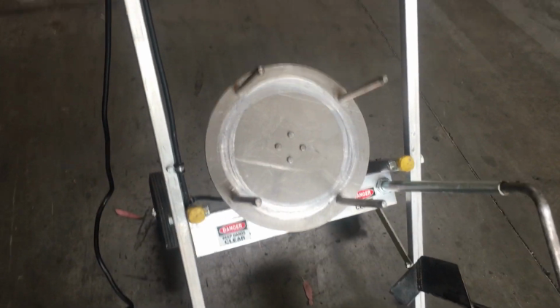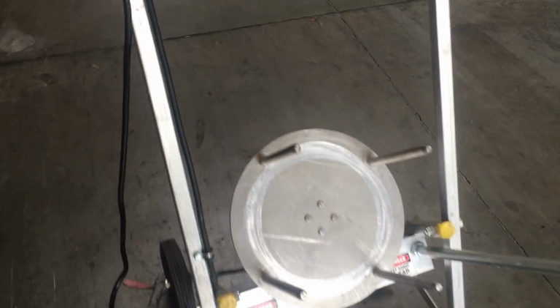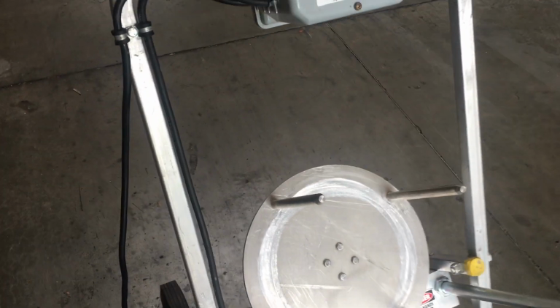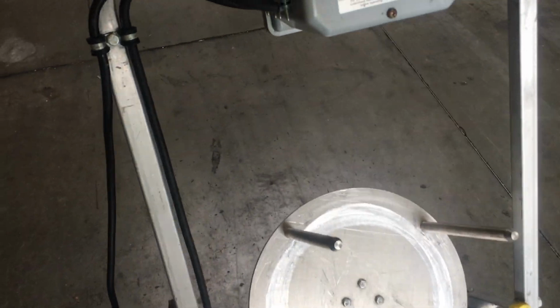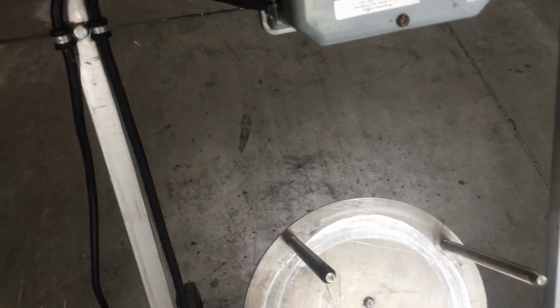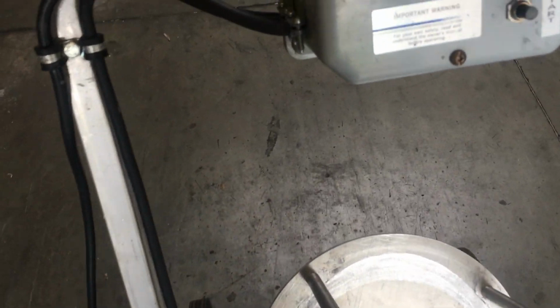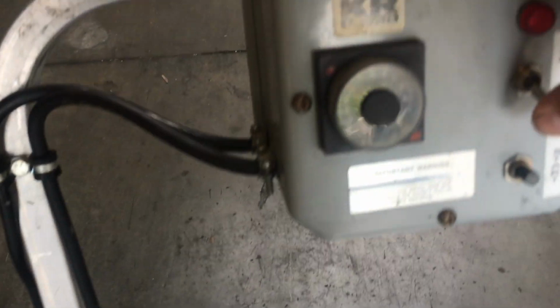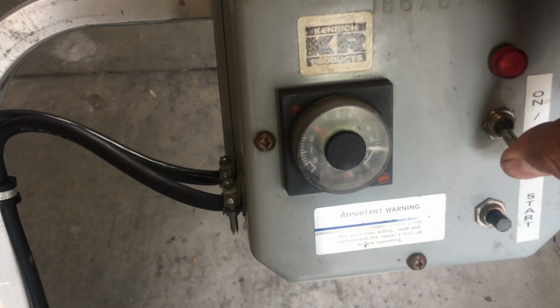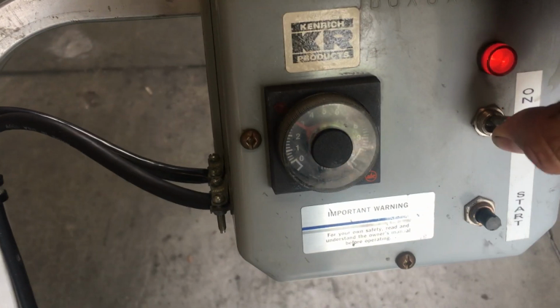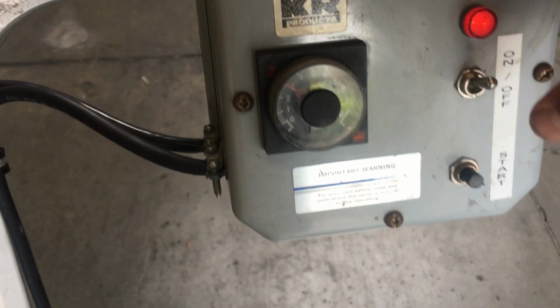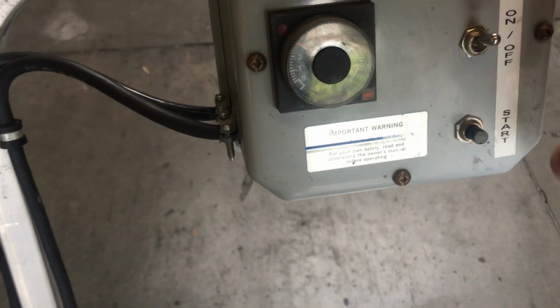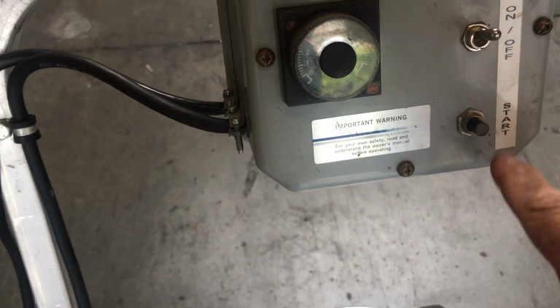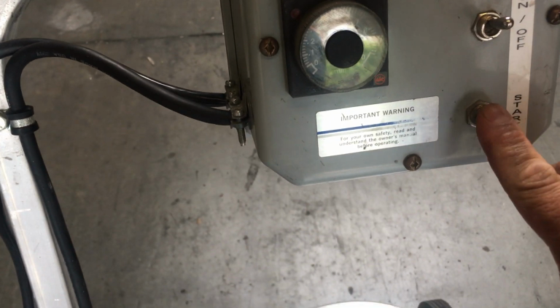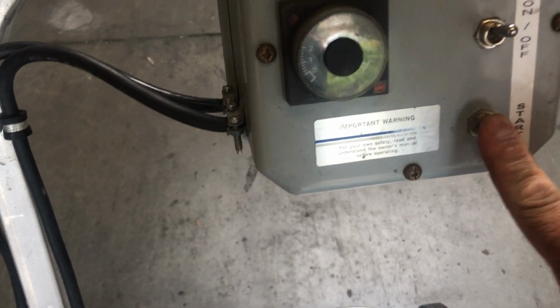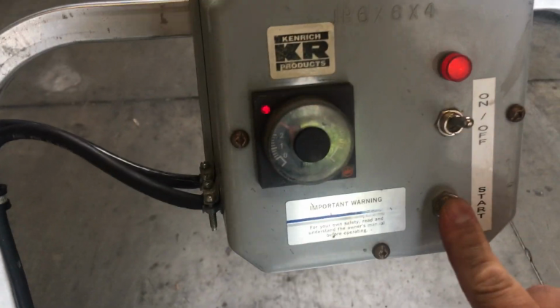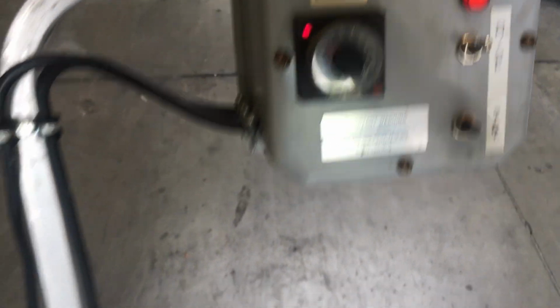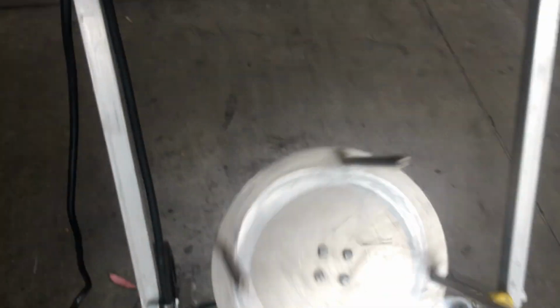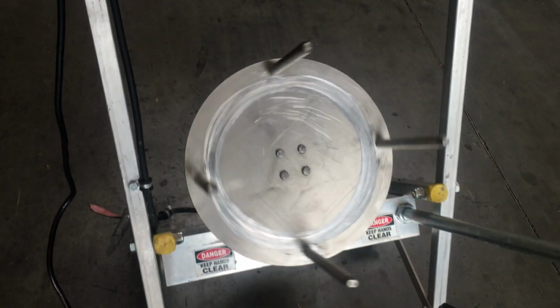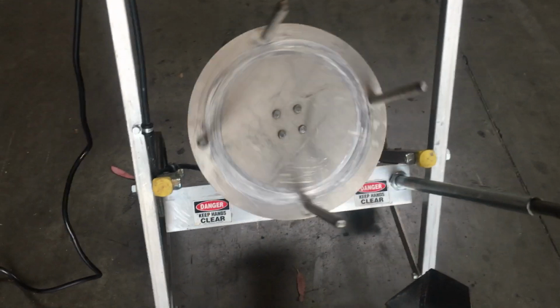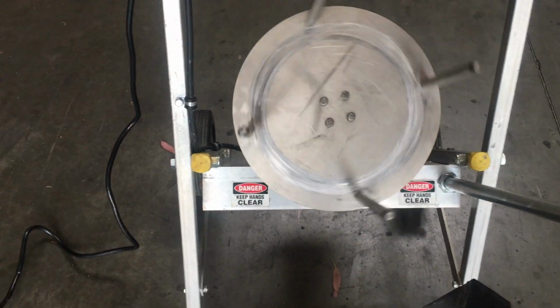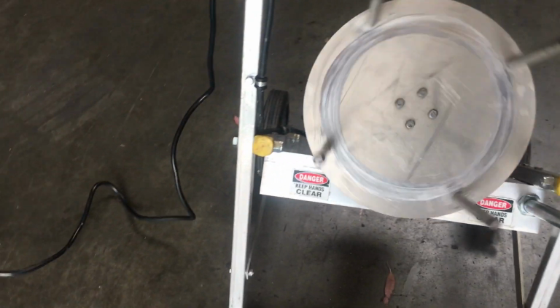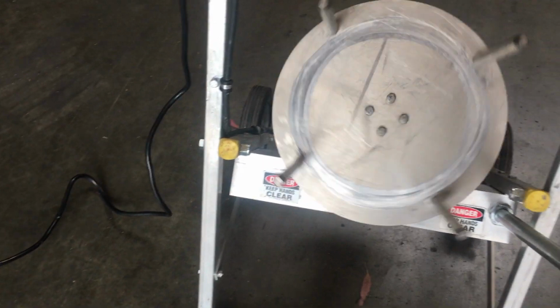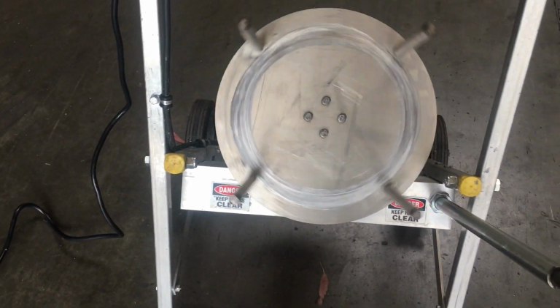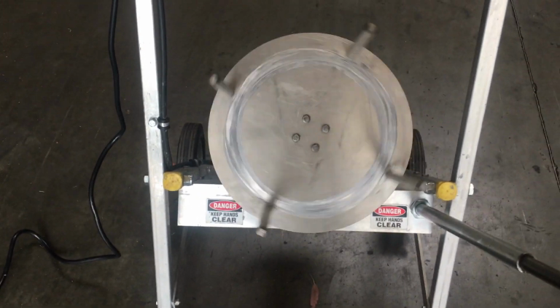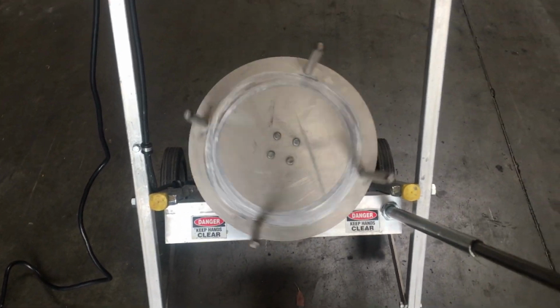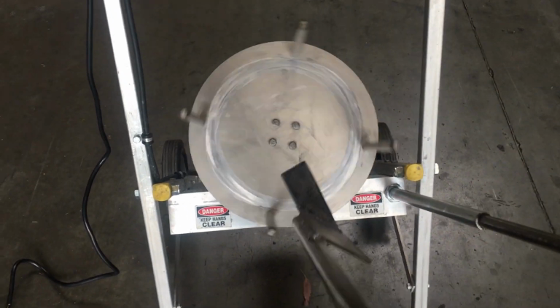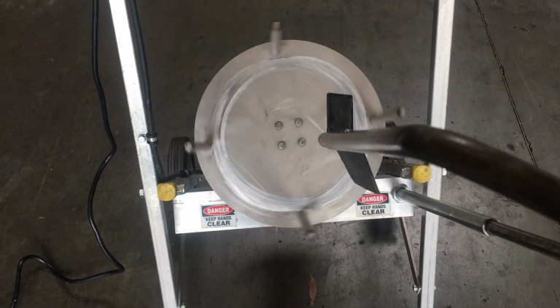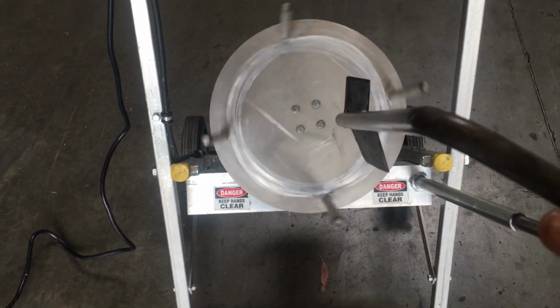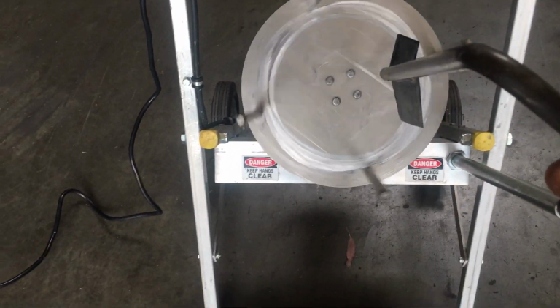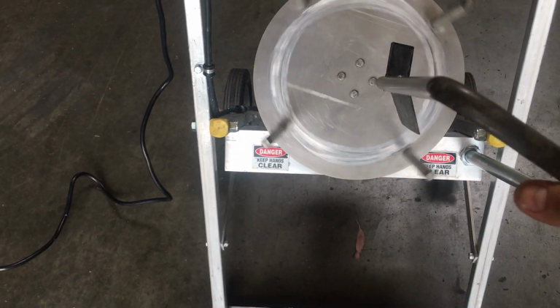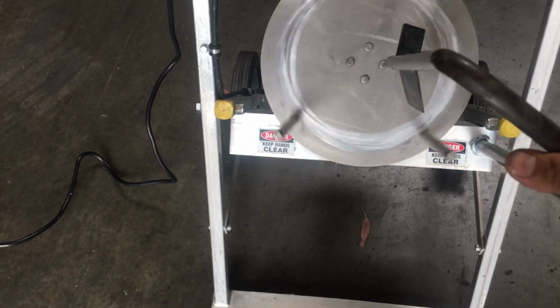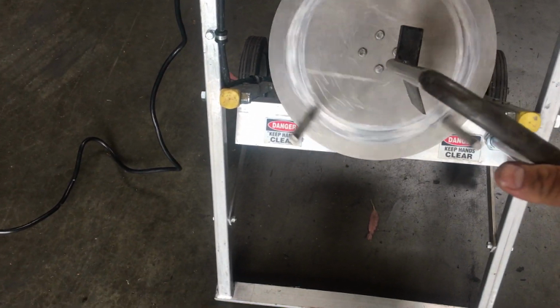We'll go ahead and turn it on here. It does have a timer as well — hit start, and then once you have a bucket you just stick this inside the bucket.